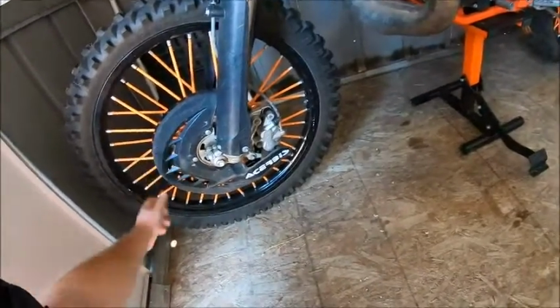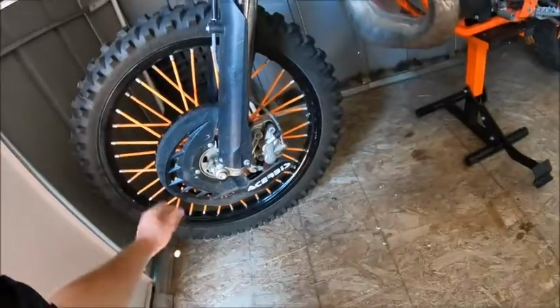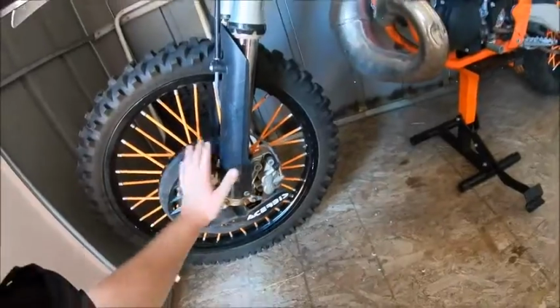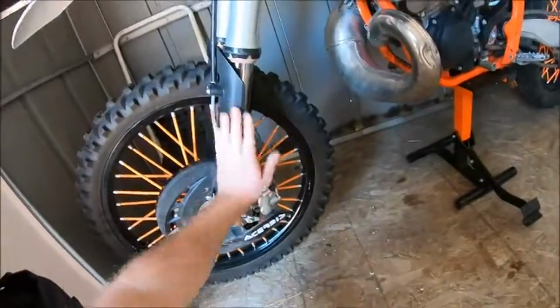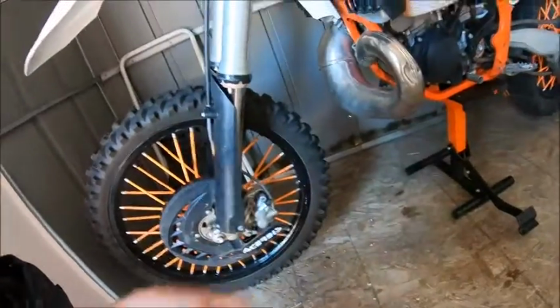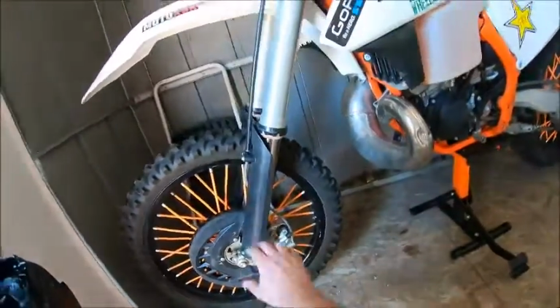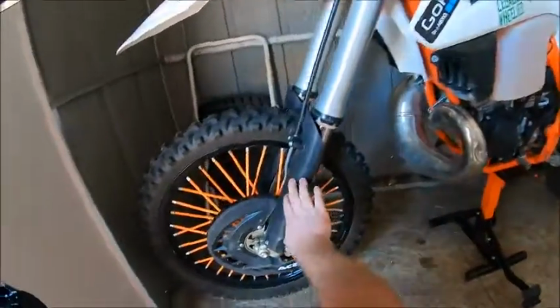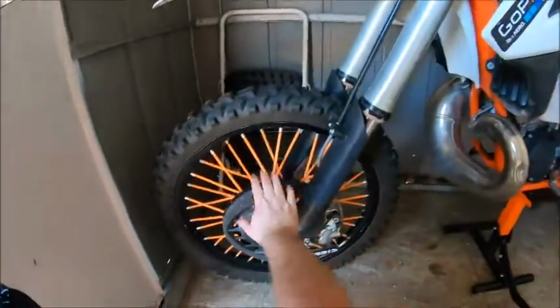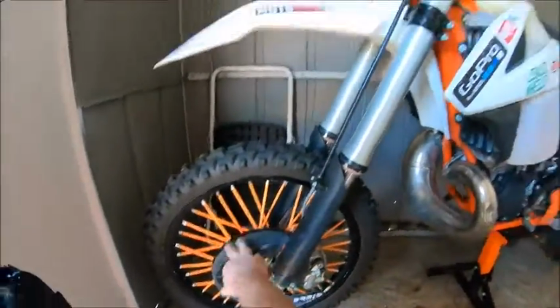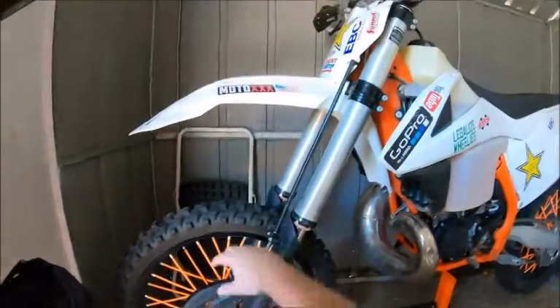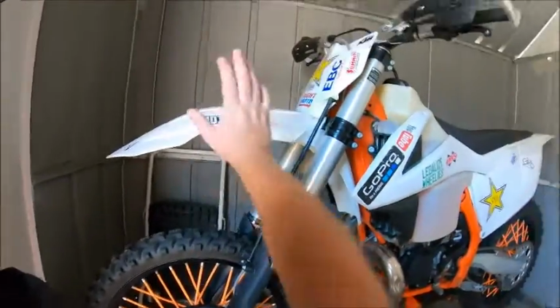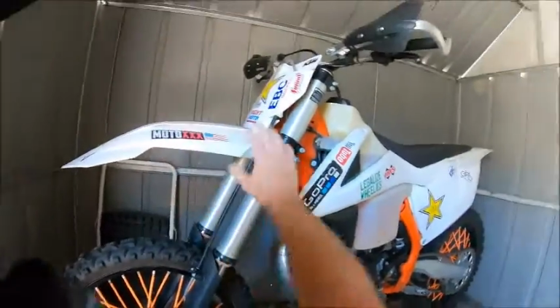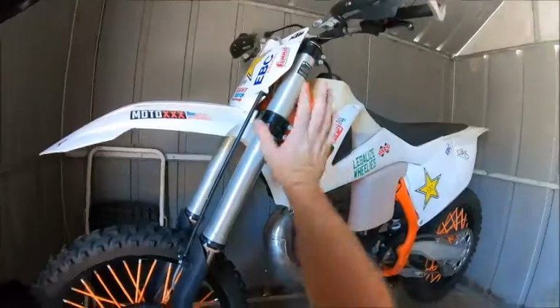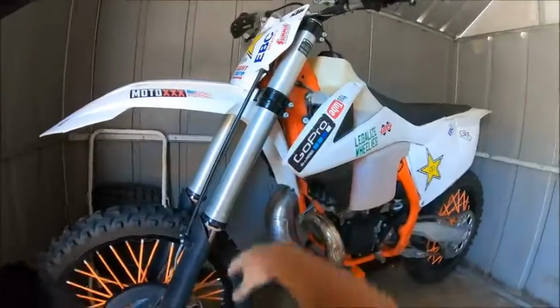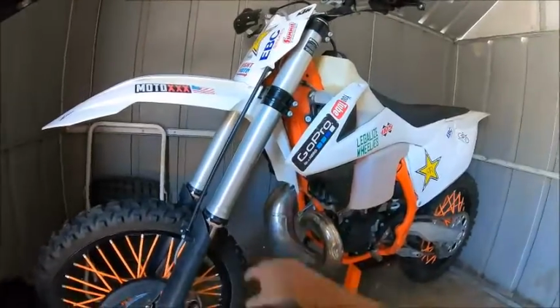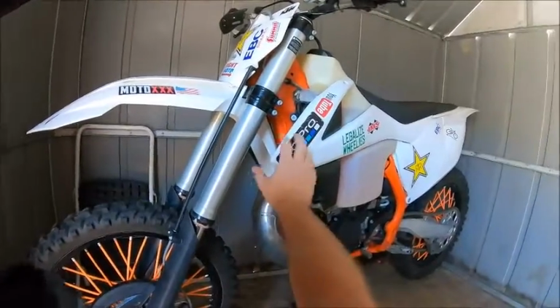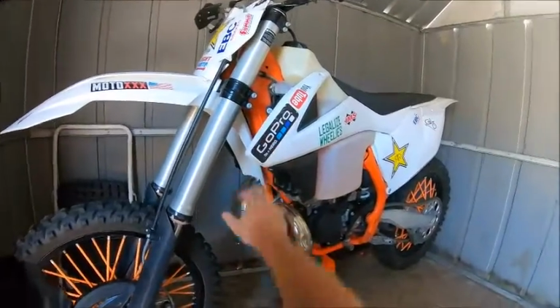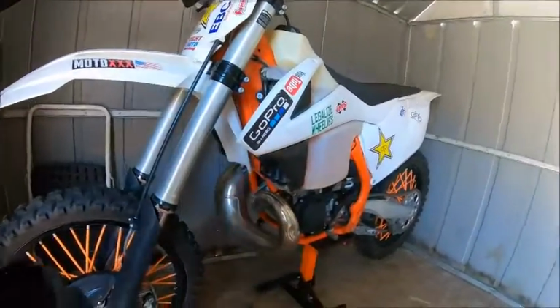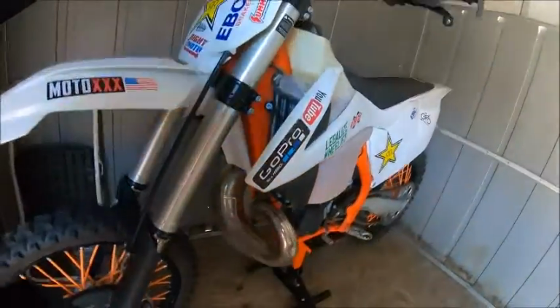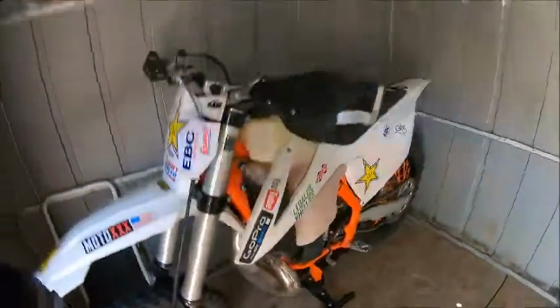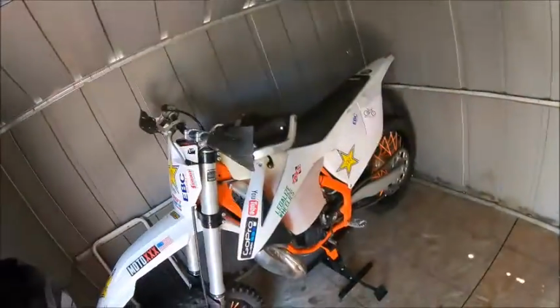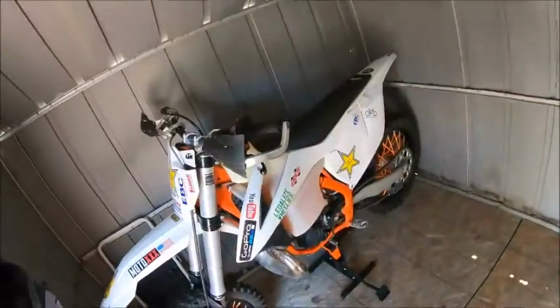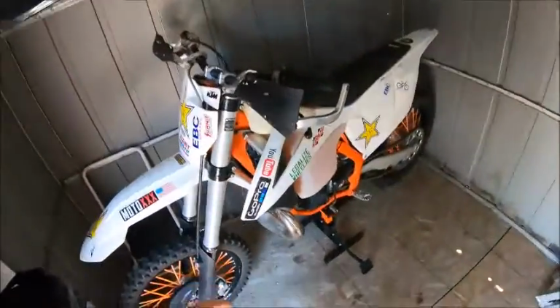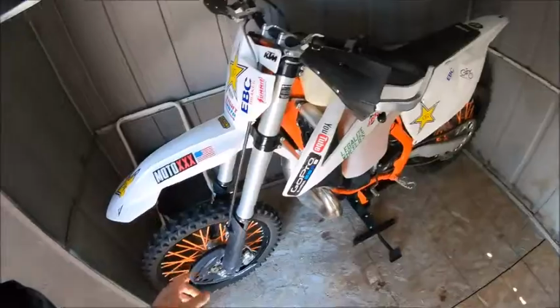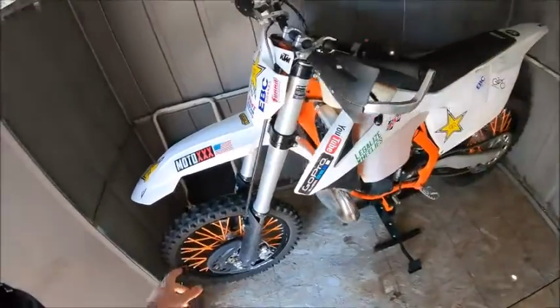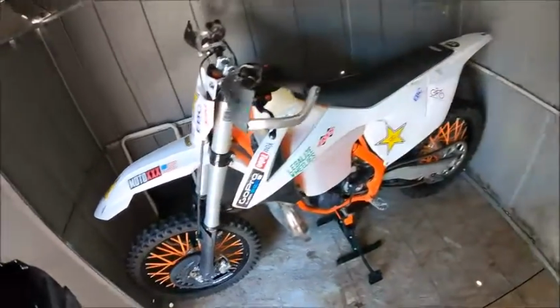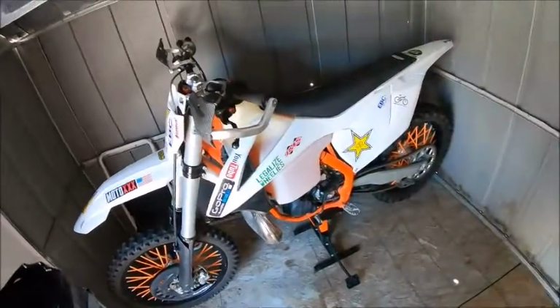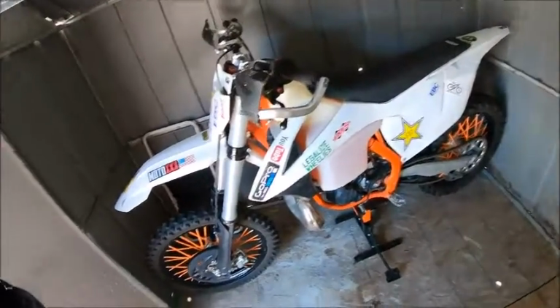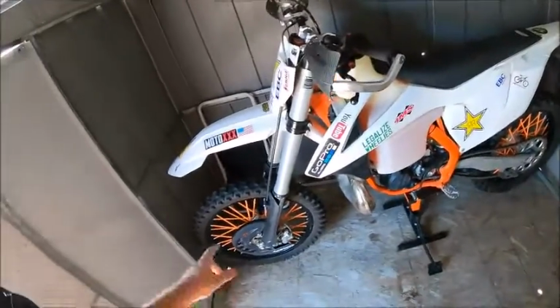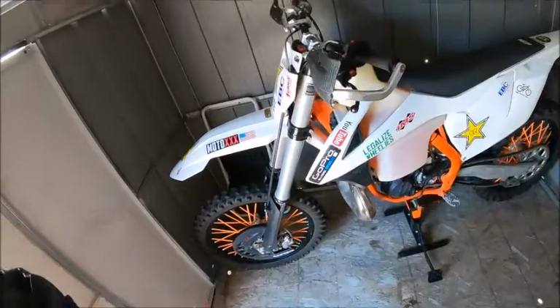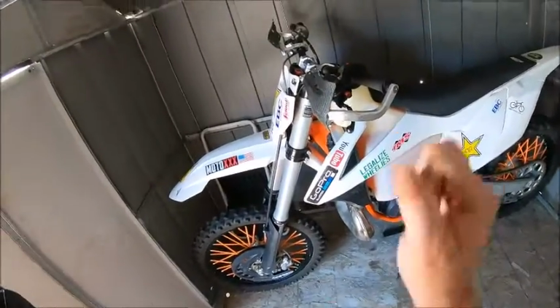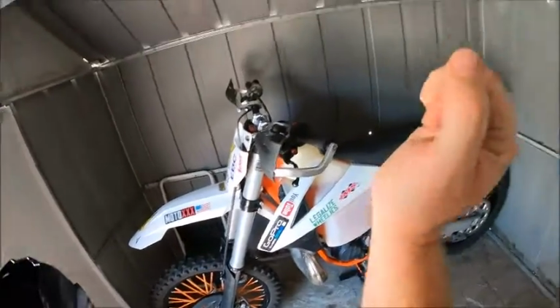My fork guards, the brake guard, fenders, and the shrouds — so you have fenders, shrouds, guards, fork guards, and brake guard.